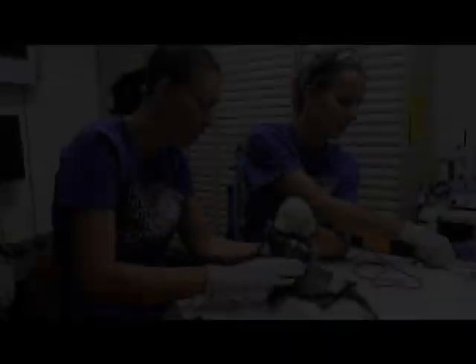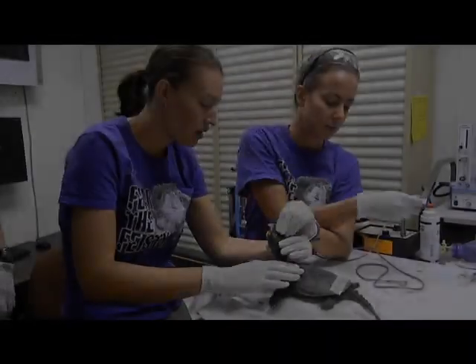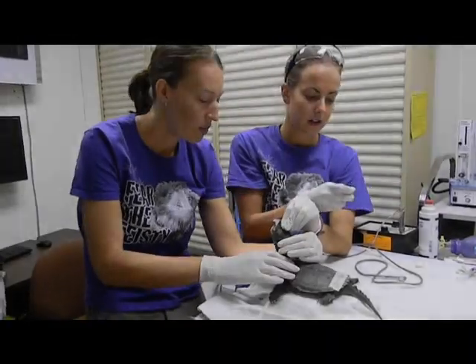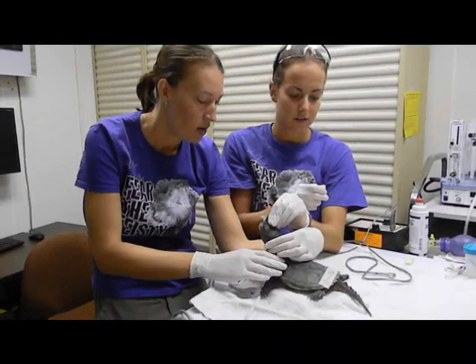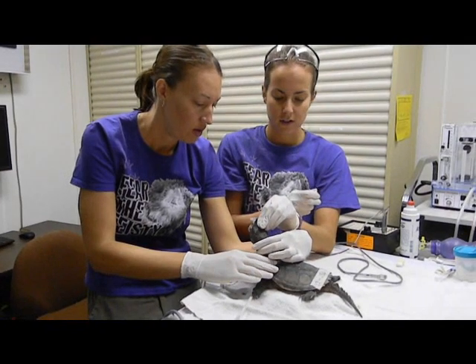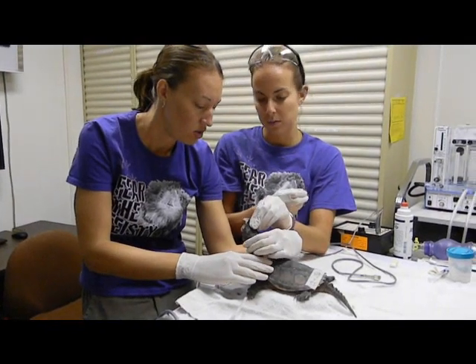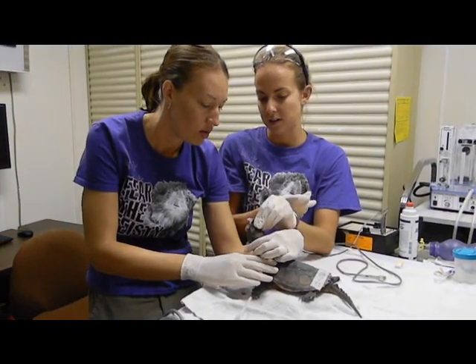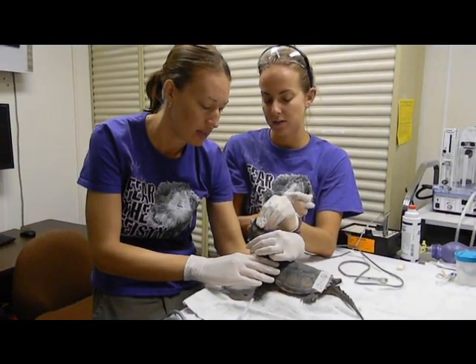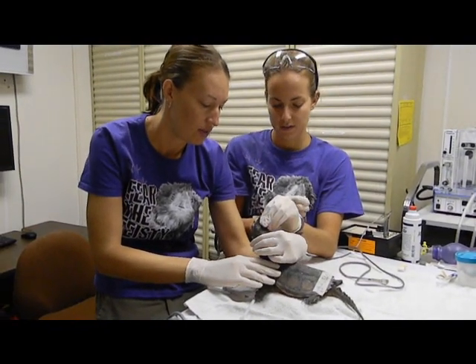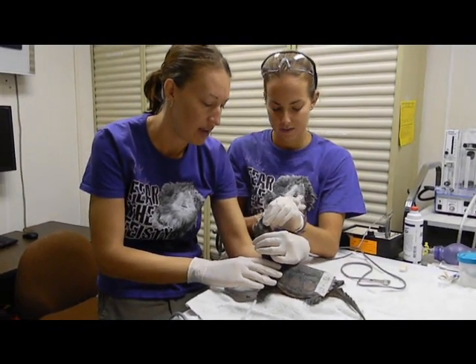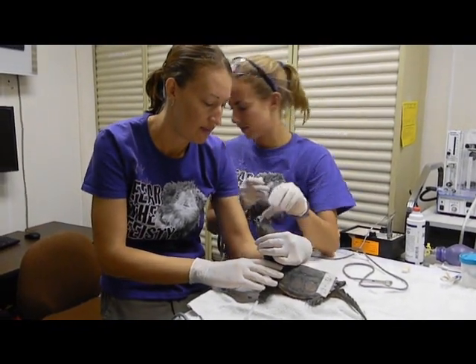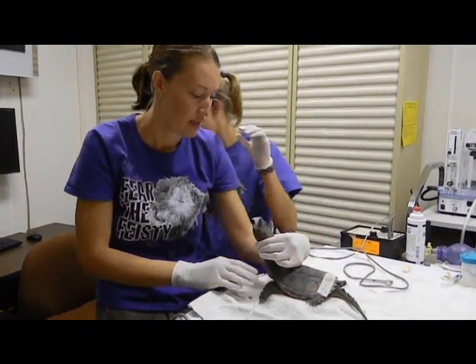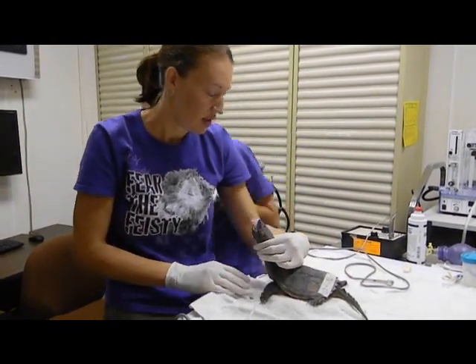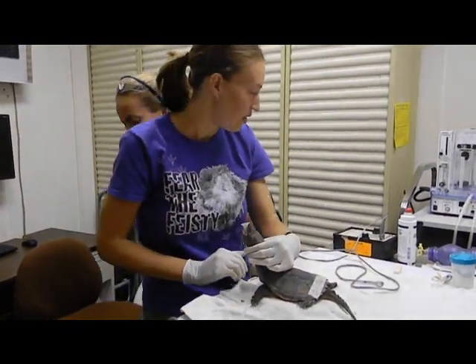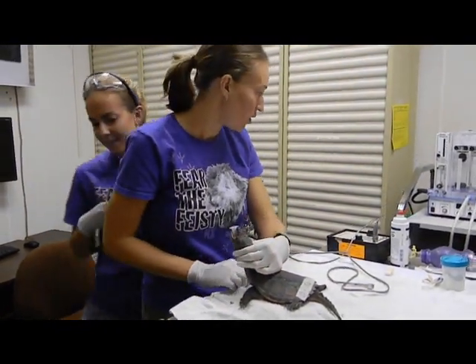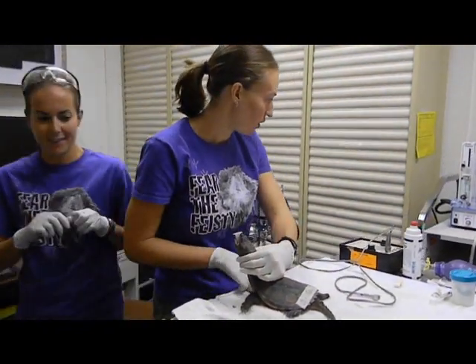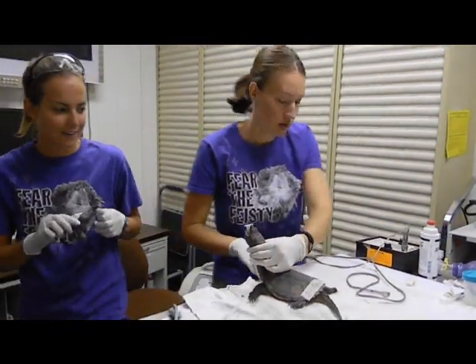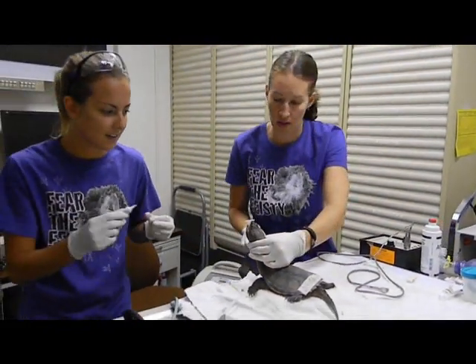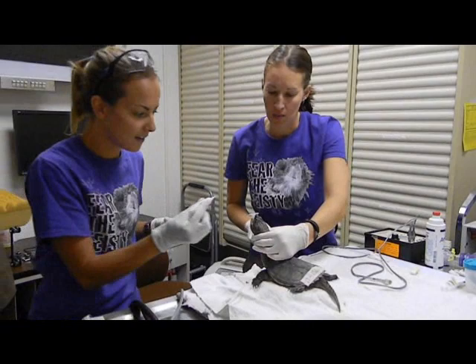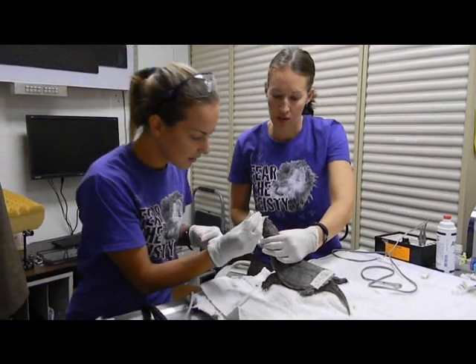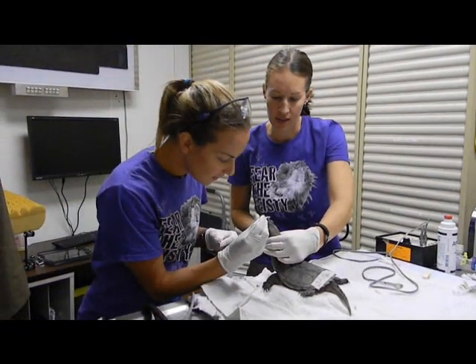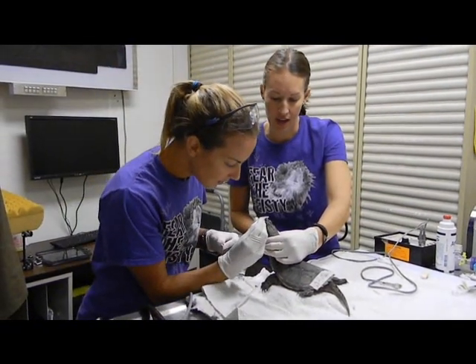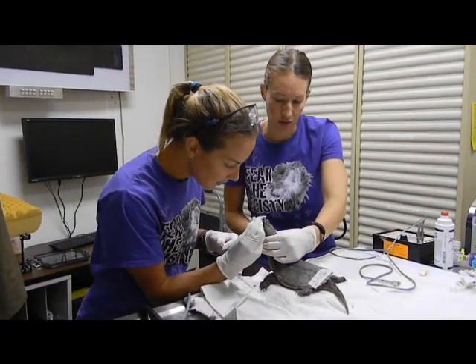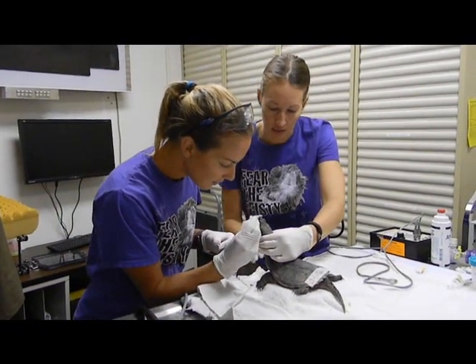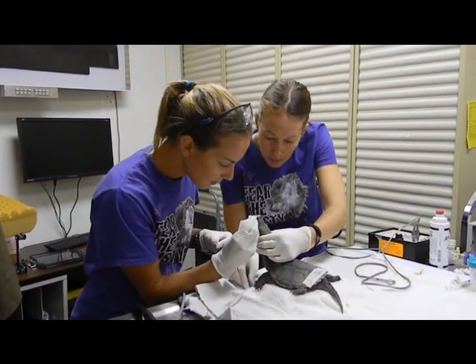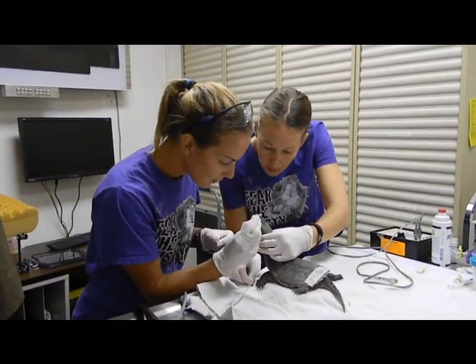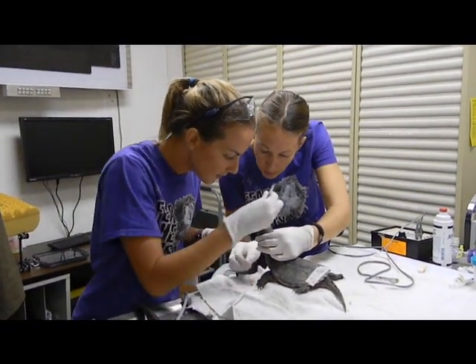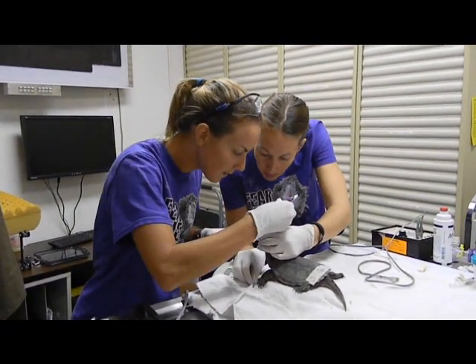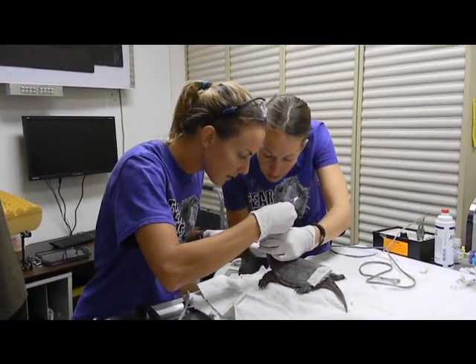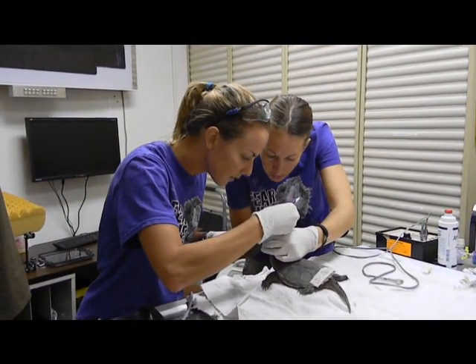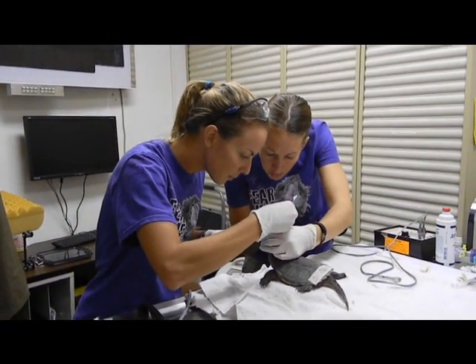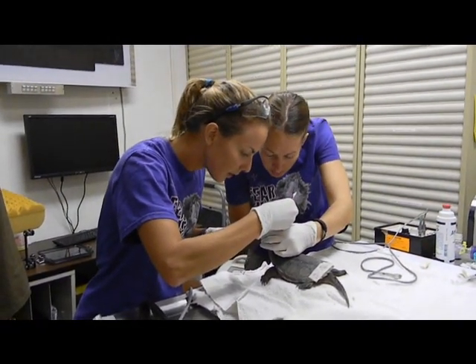I'm going to move his eyes first. Do you want me on that side? Yes, I do. And then I also, once you have his head, I just want to clean up that little spot. He's still a little funky.